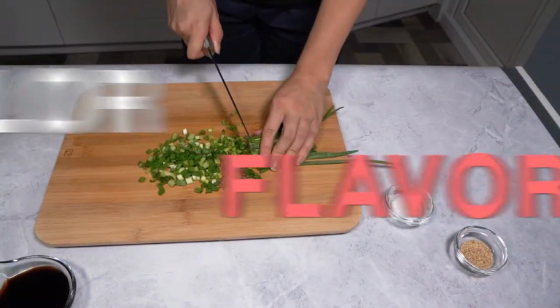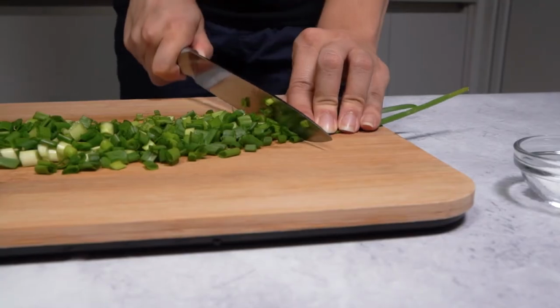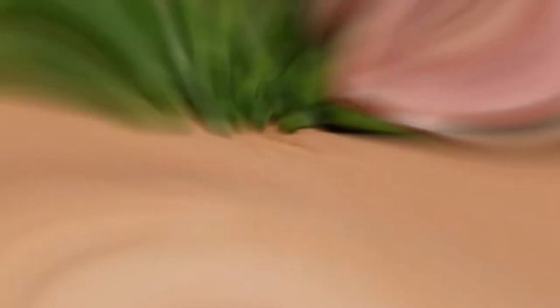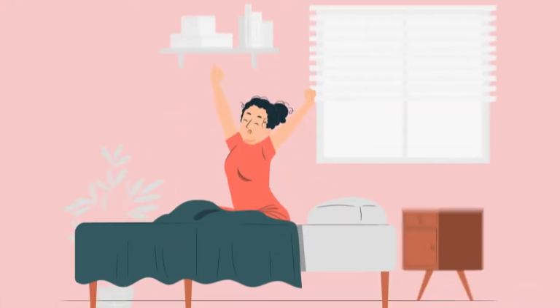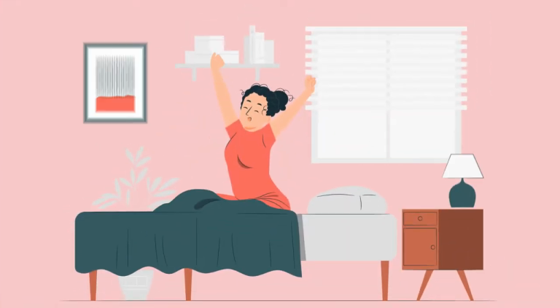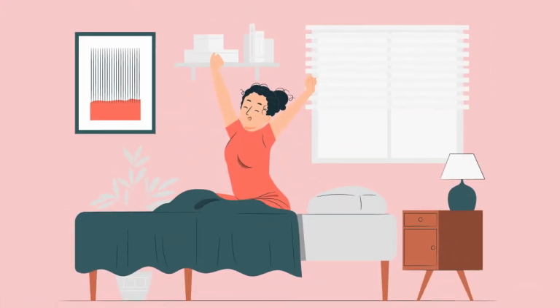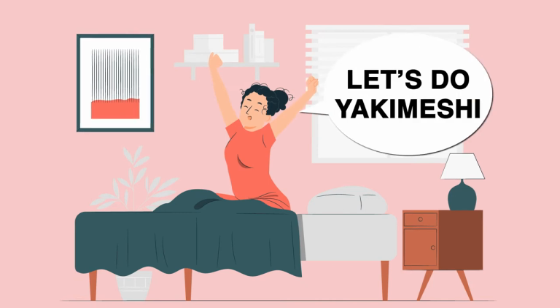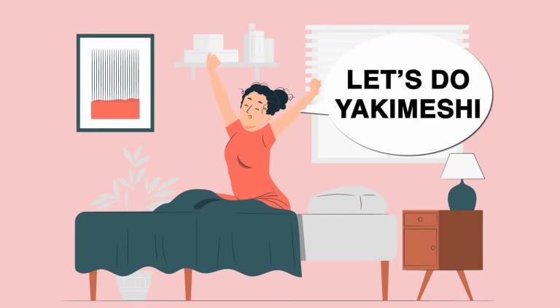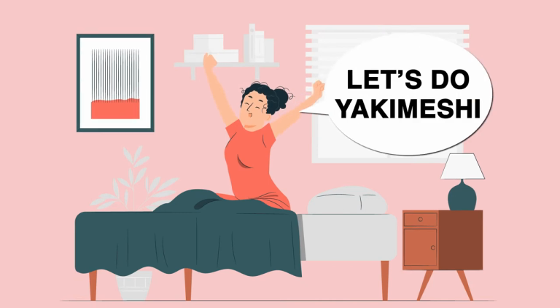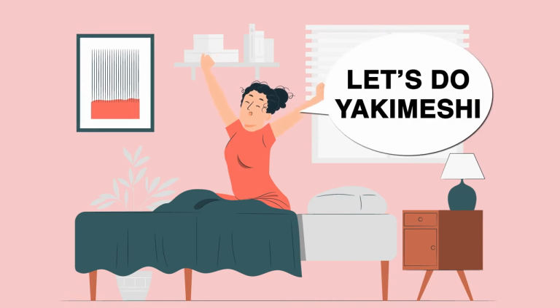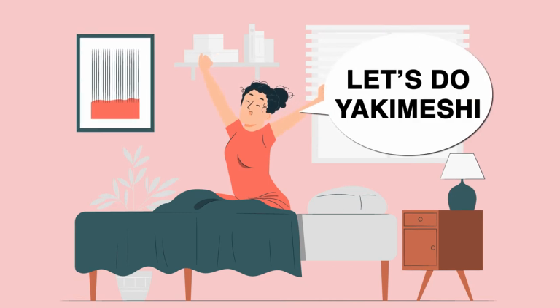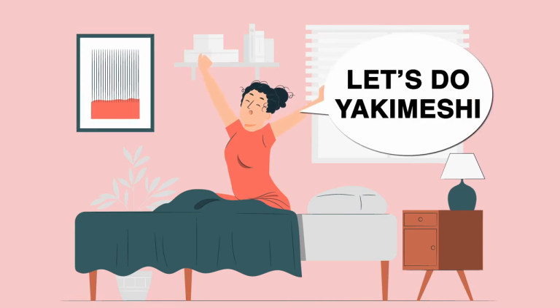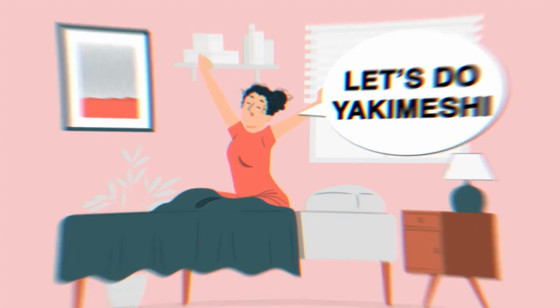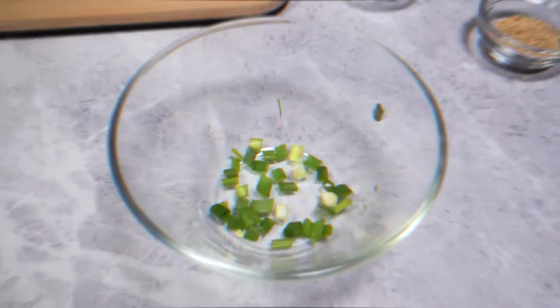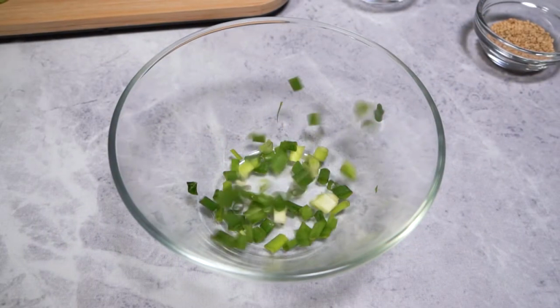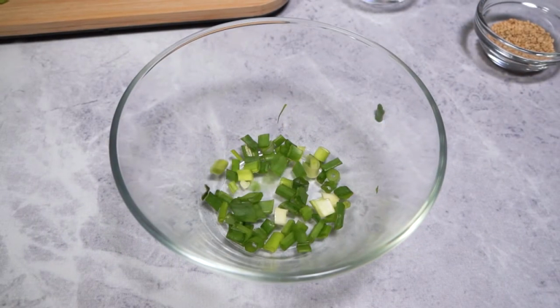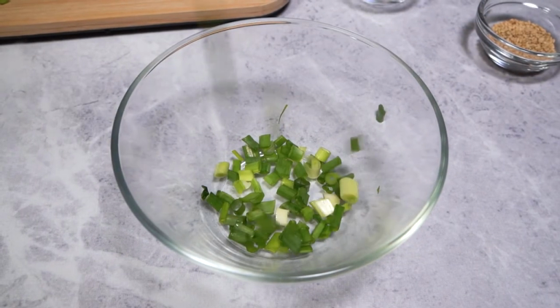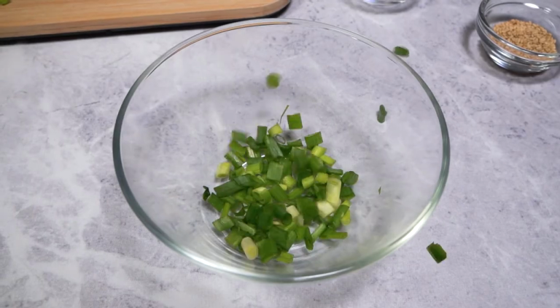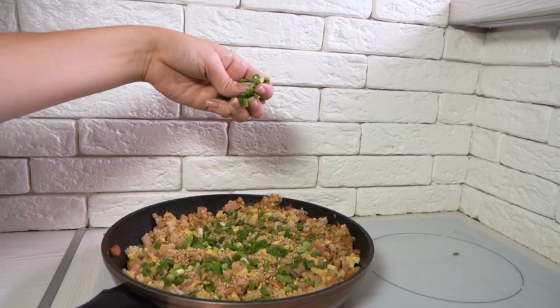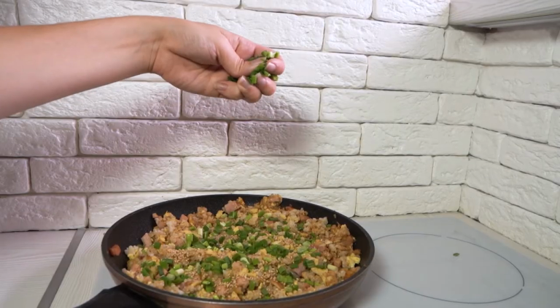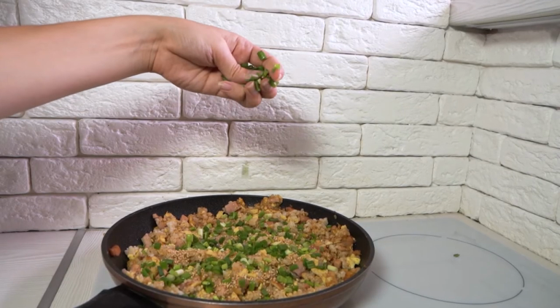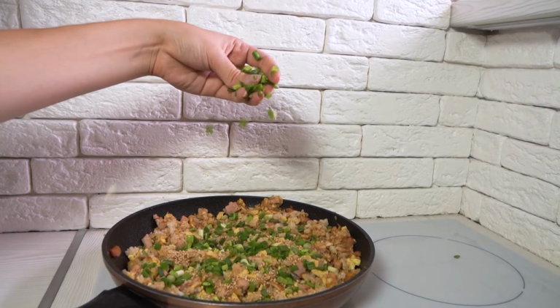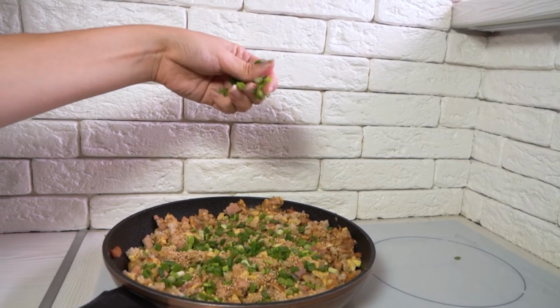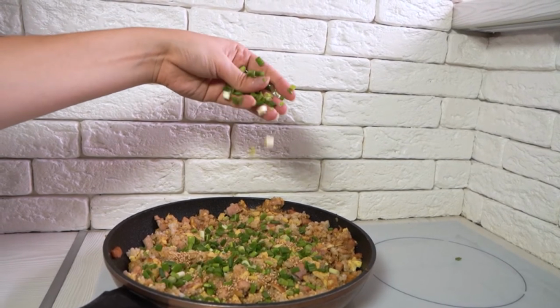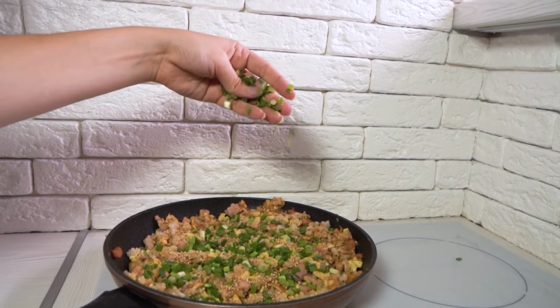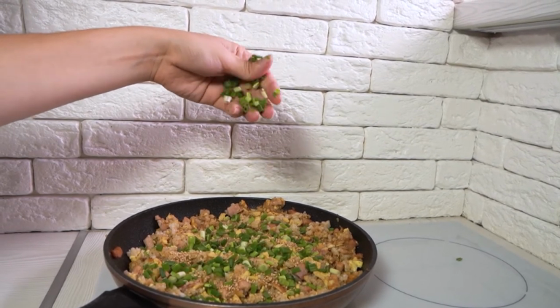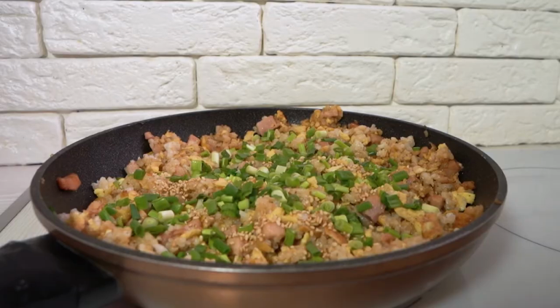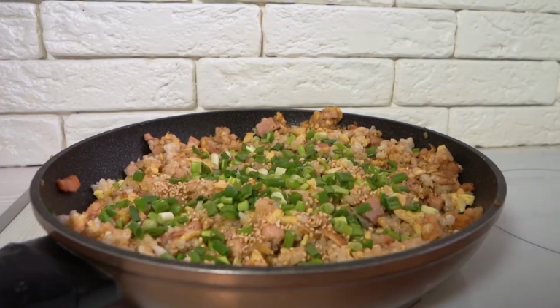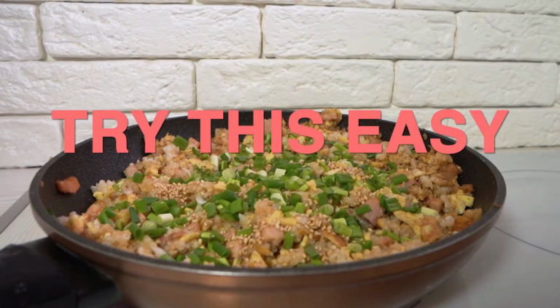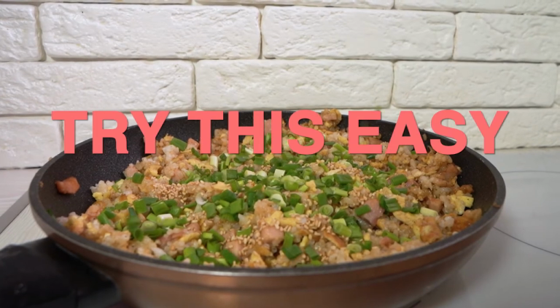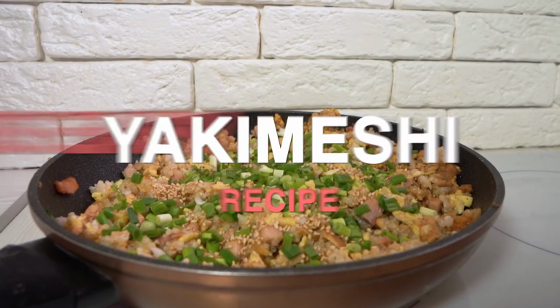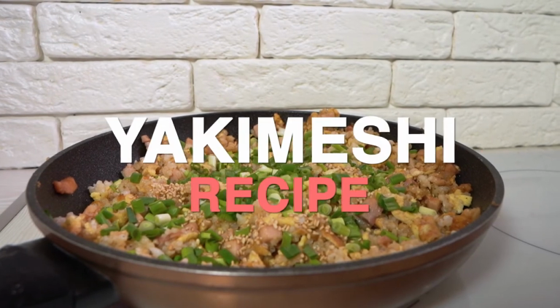Let's face it, fried rice is our go-to dish whenever we feel like we don't want to do anything for the day. So if you're feeling a little lazy and want to make something in a few minutes with just a handful of simple ingredients, then try this easy yakimeshi recipe.